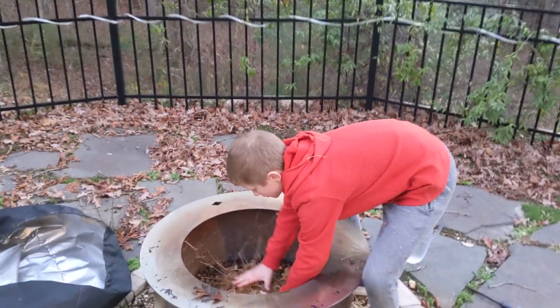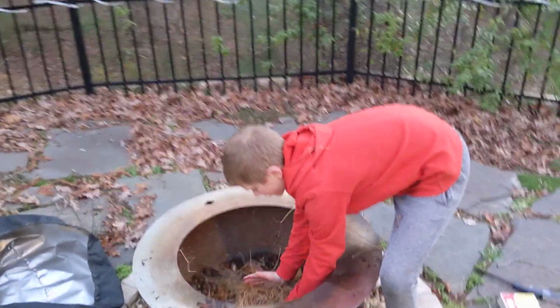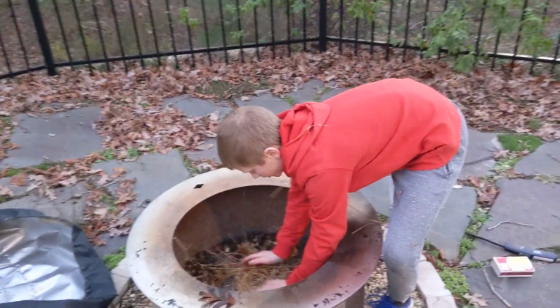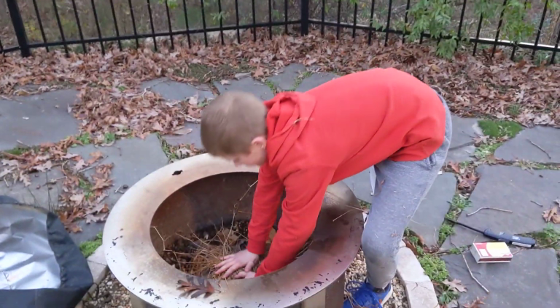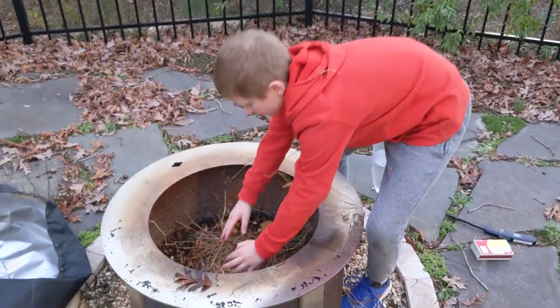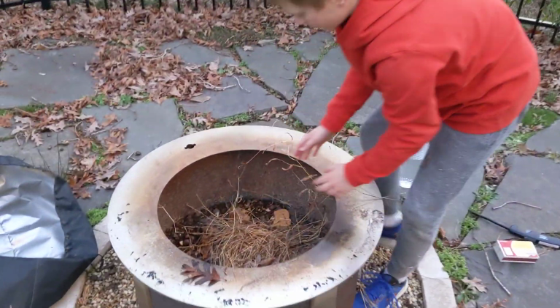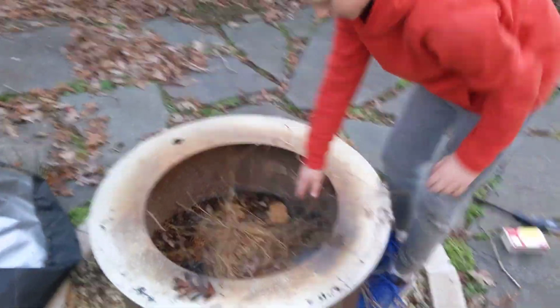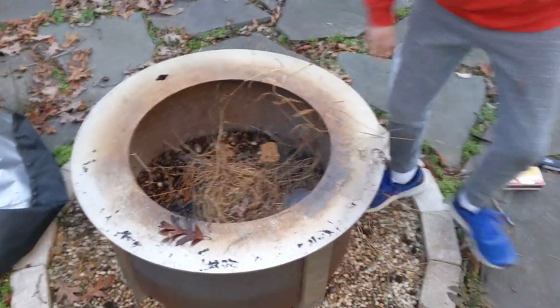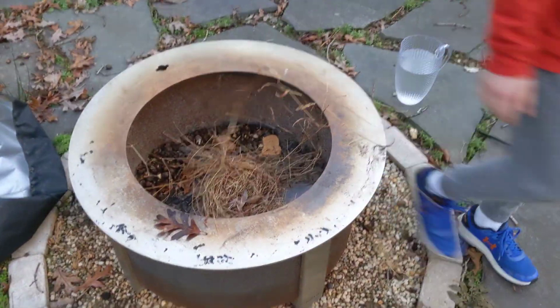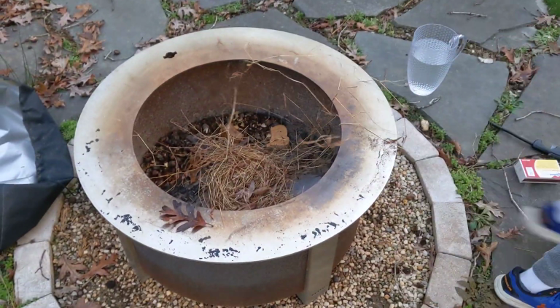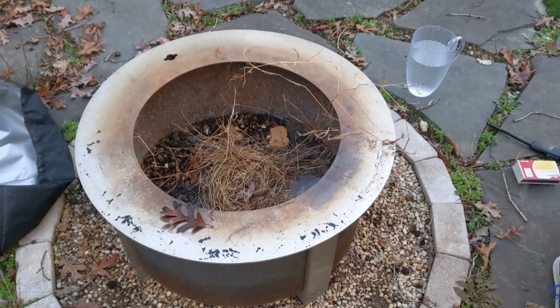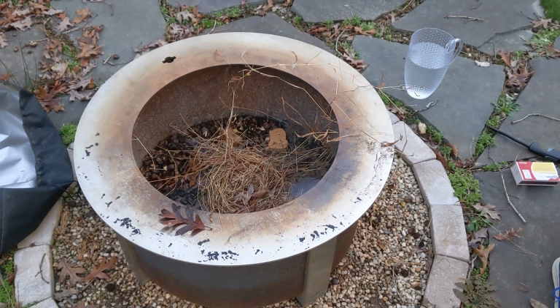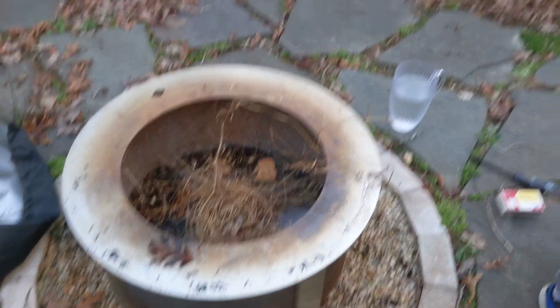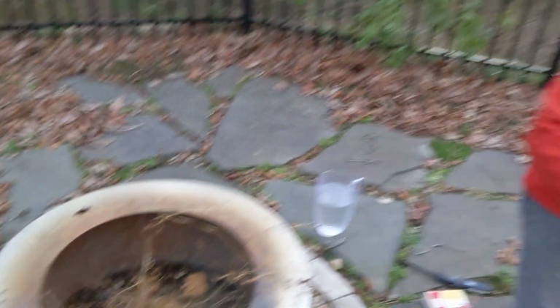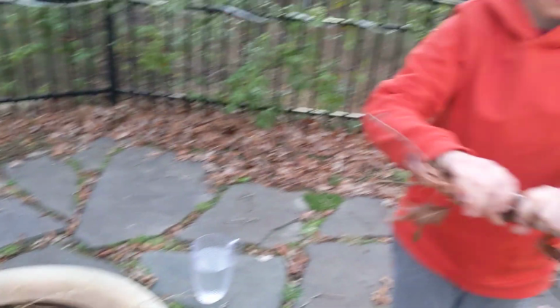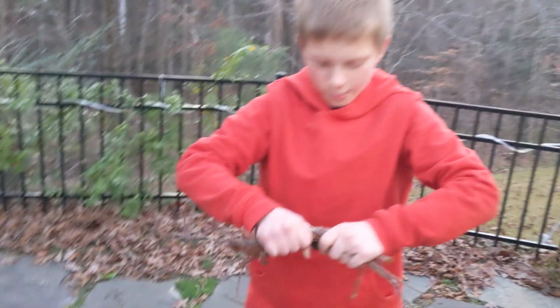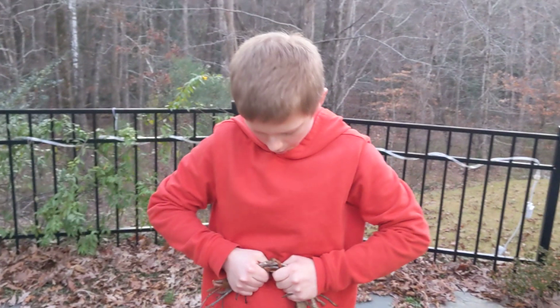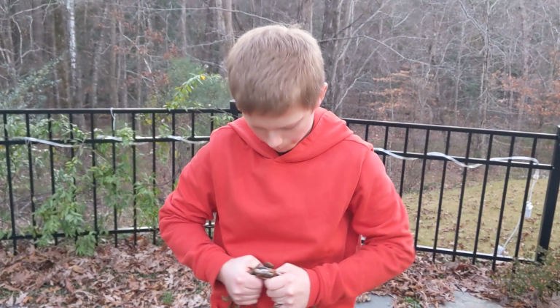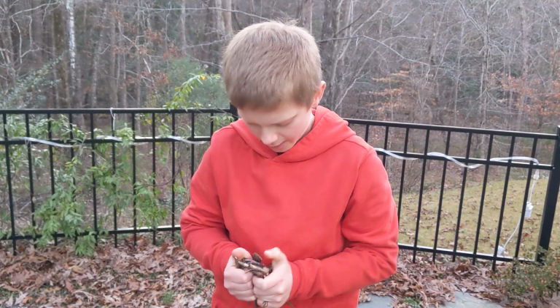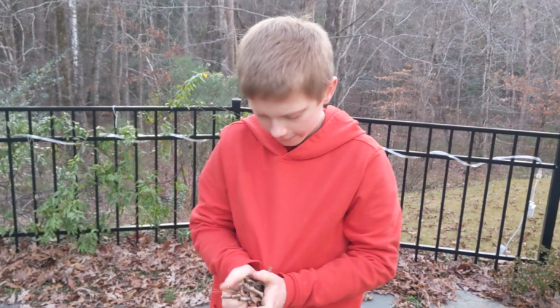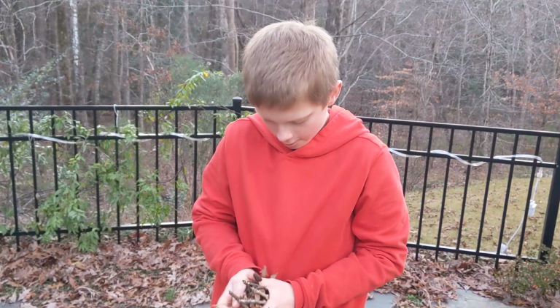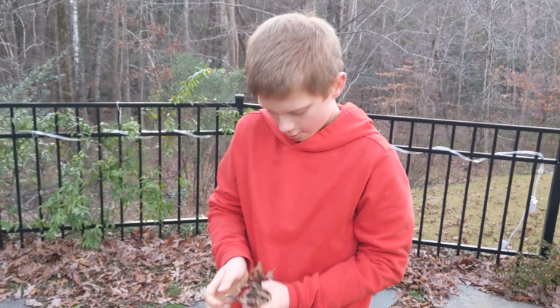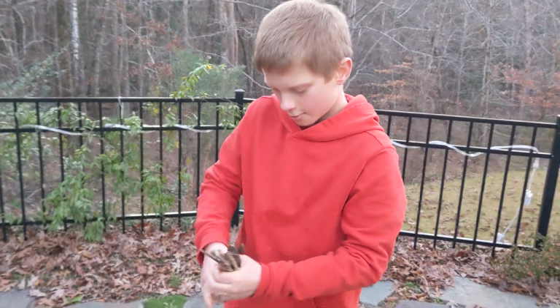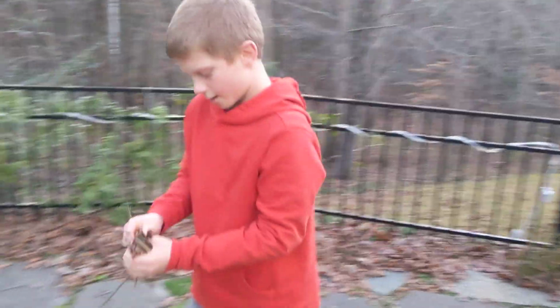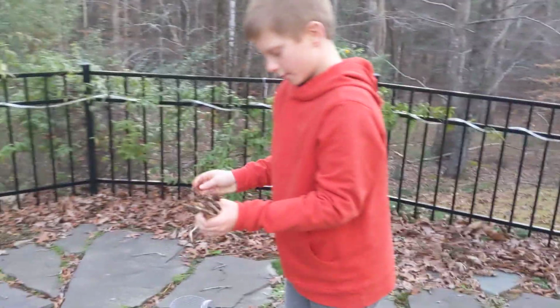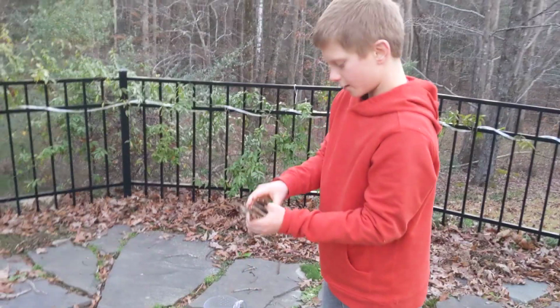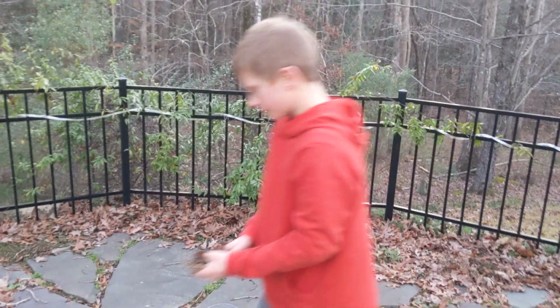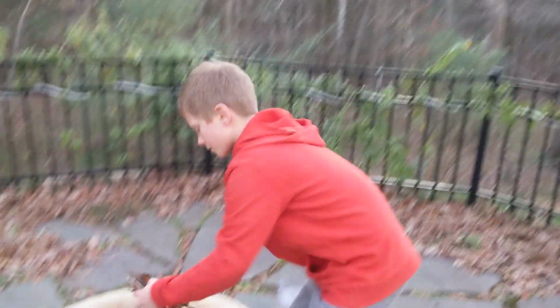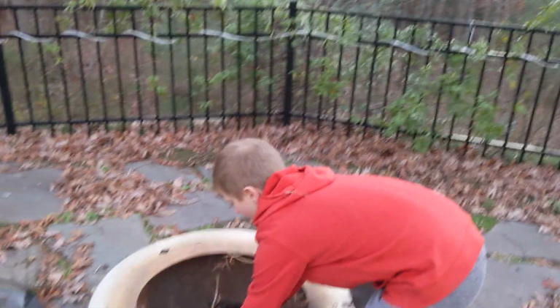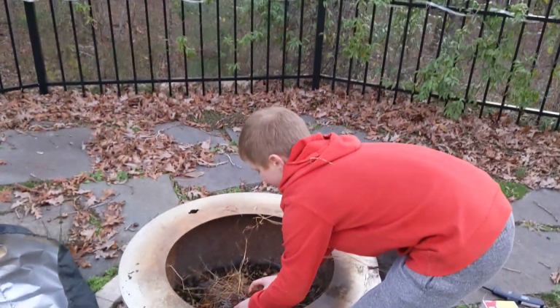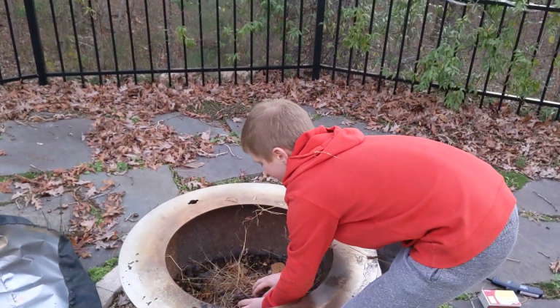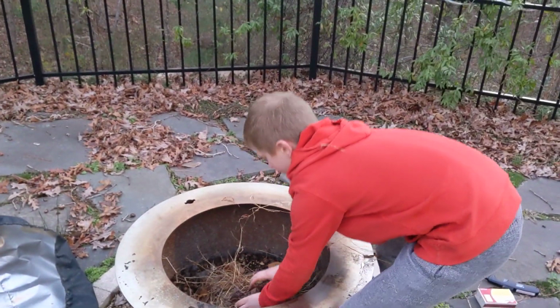Try to make it like a bird's nest, something shaped like a bird's nest. Now, you're going to take your small sticks and you're going to break them in half, and you're going to take out the leaves, and then set it right there like that.